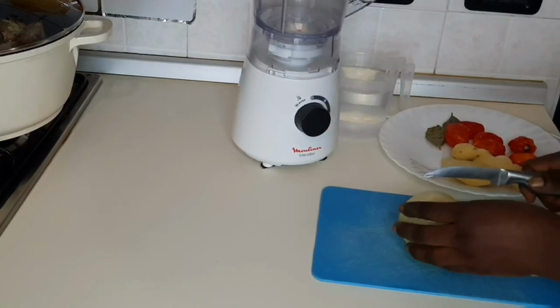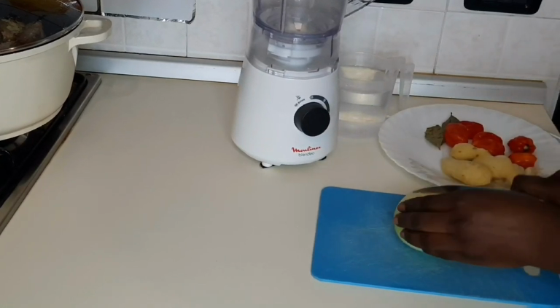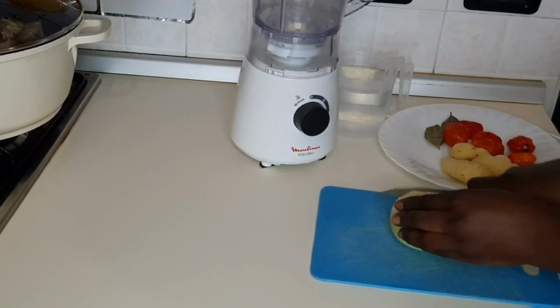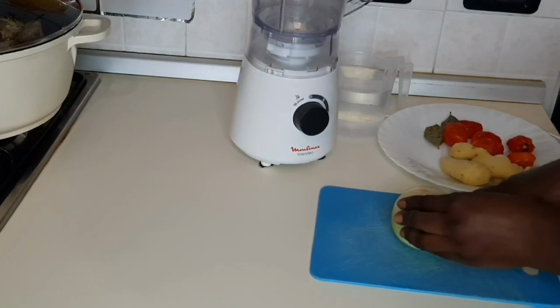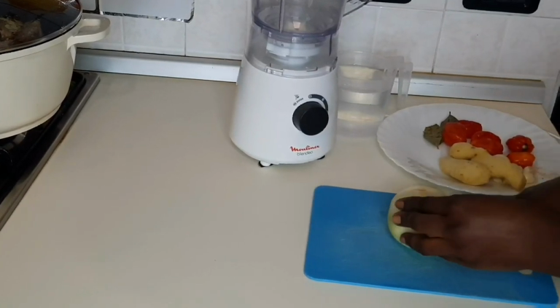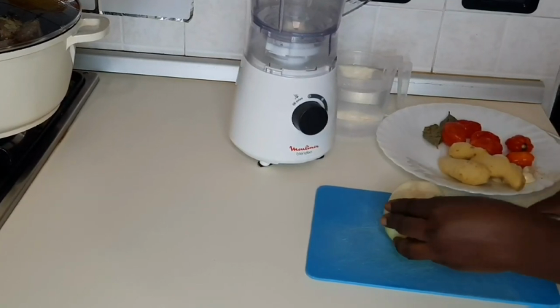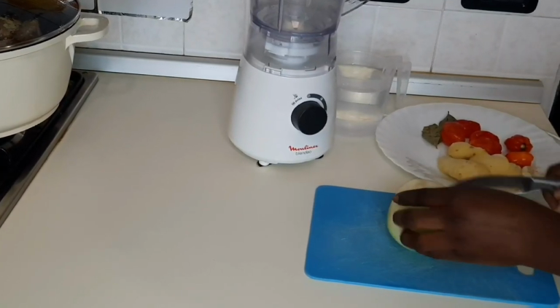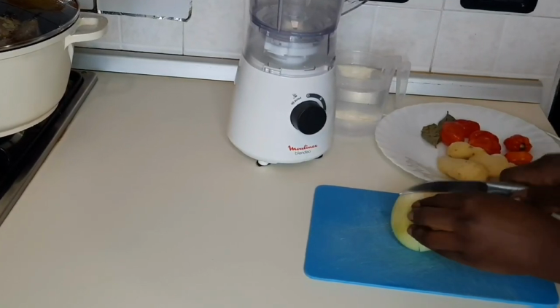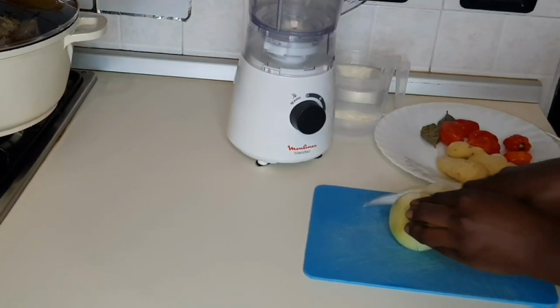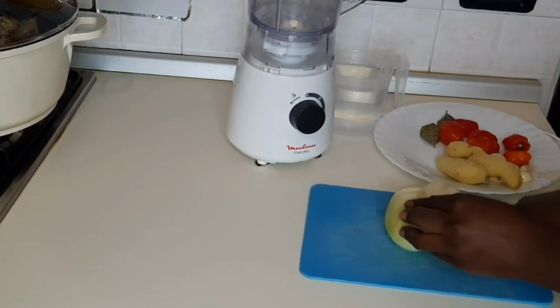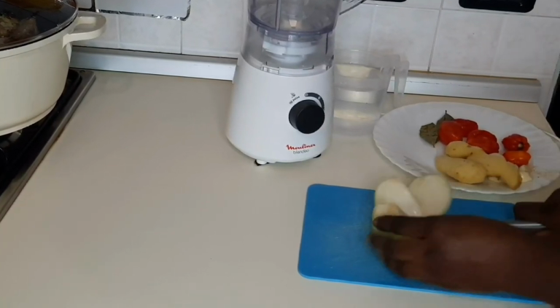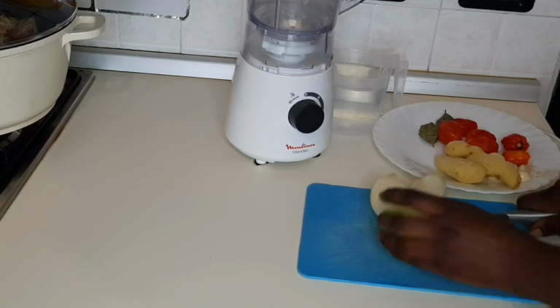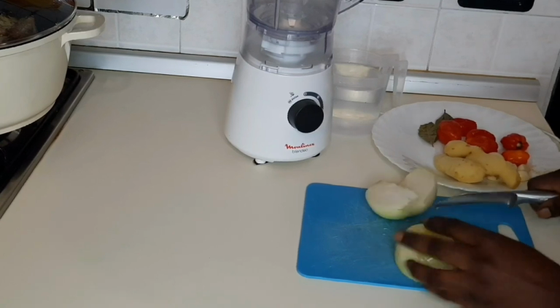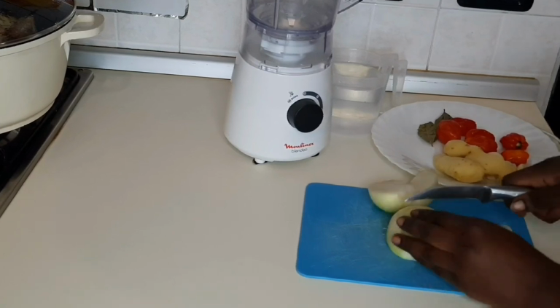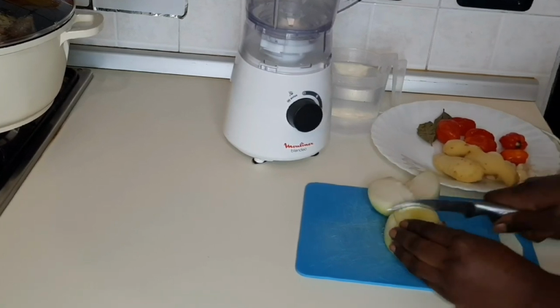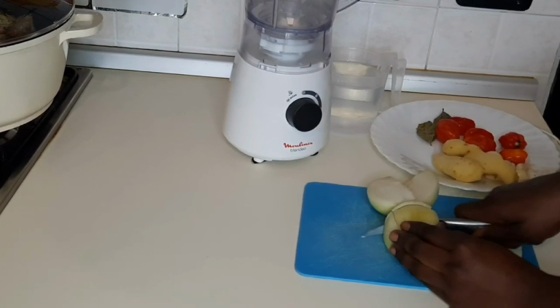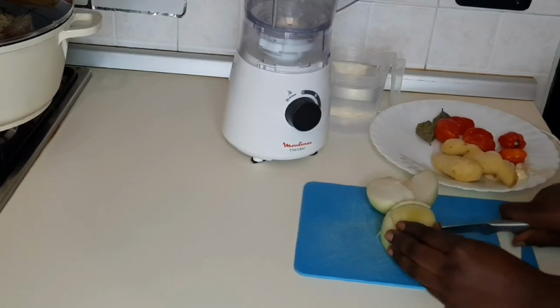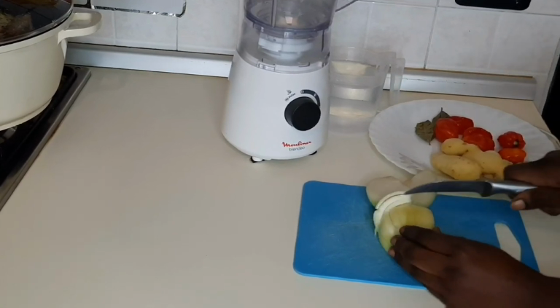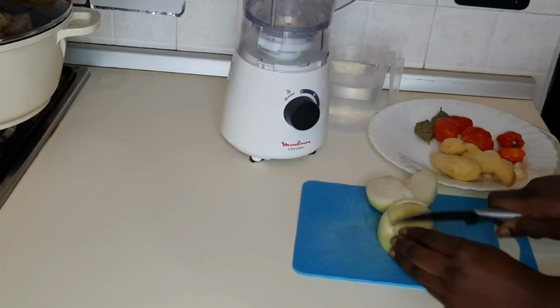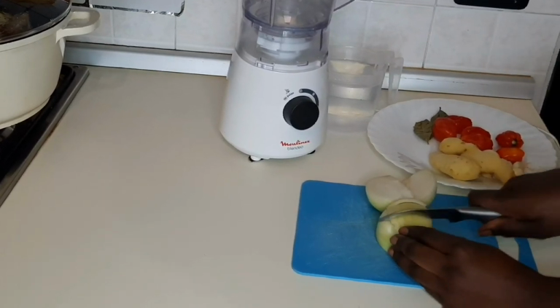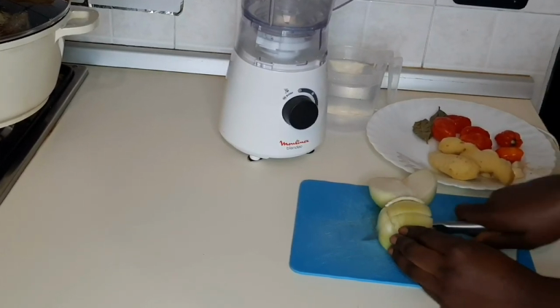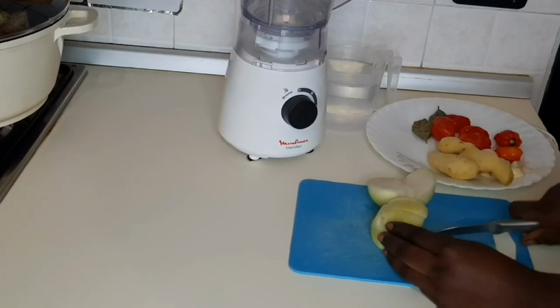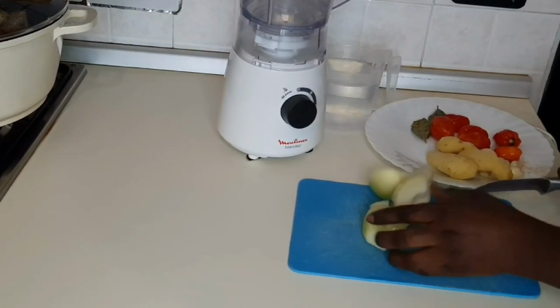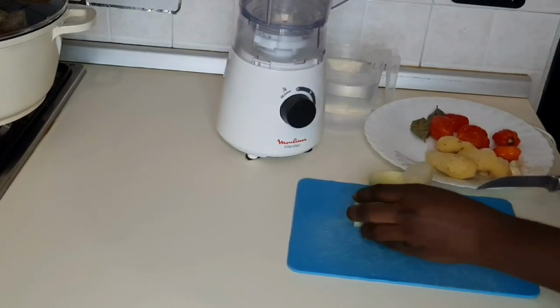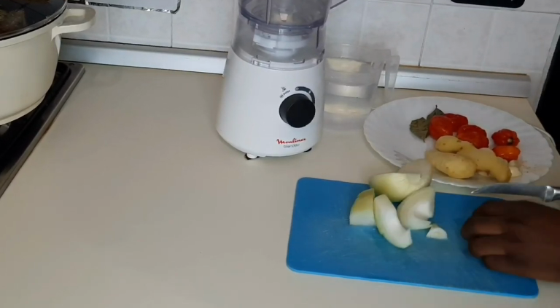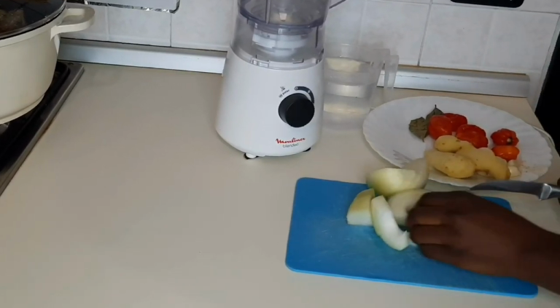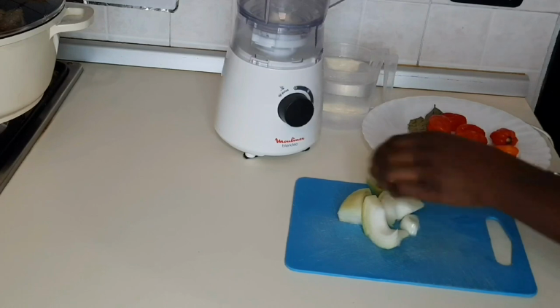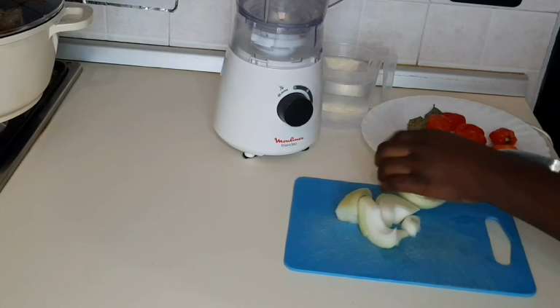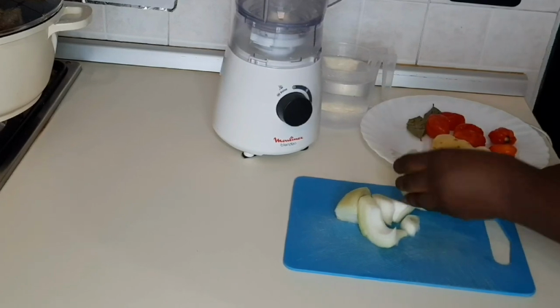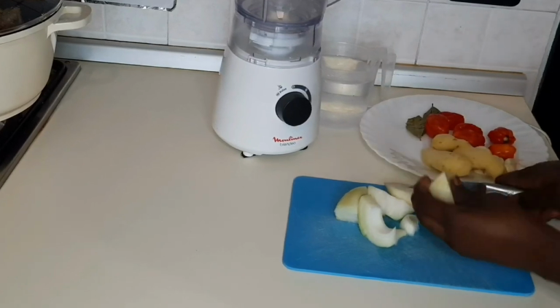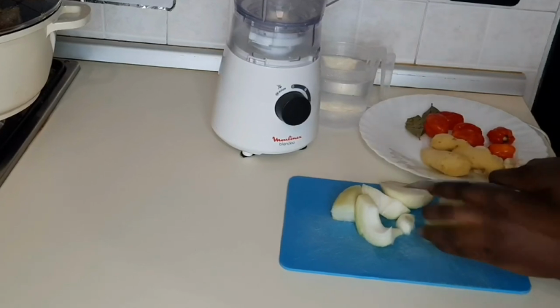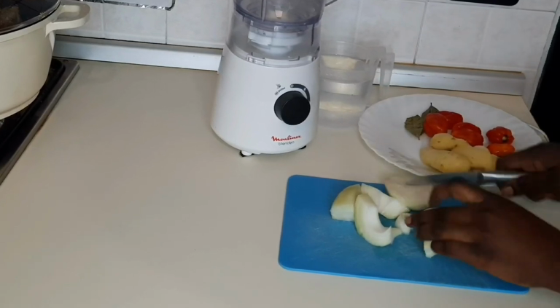I will go ahead and chop all my ingredients. I'll be blending all these ingredients and adding them to my meat.